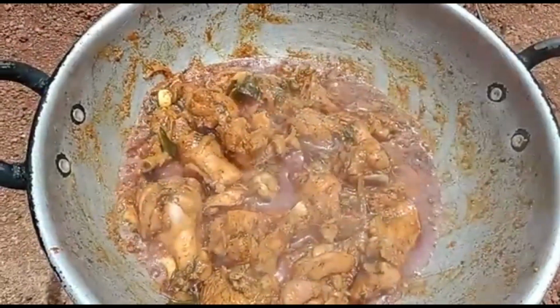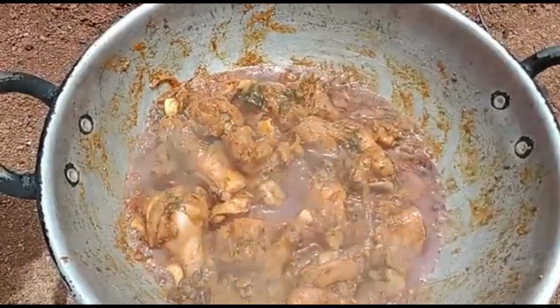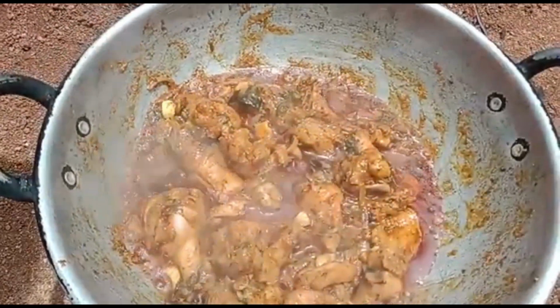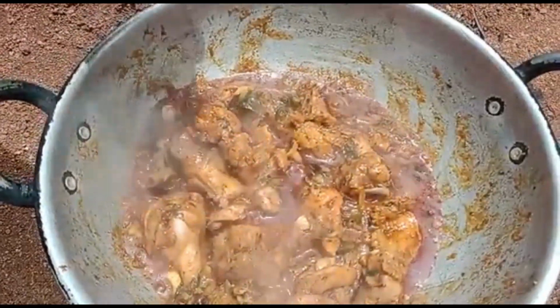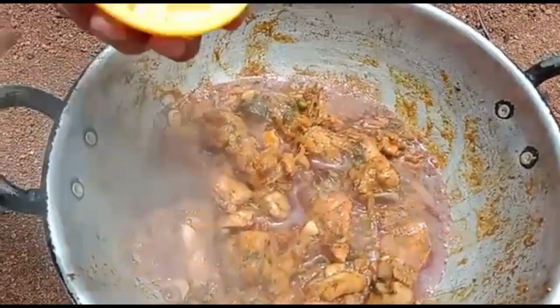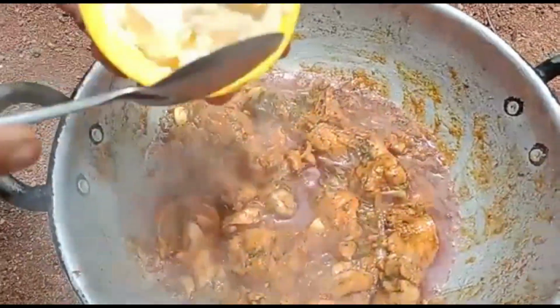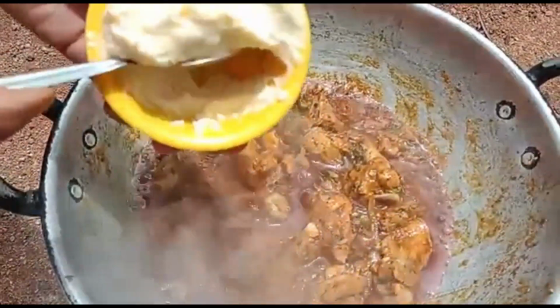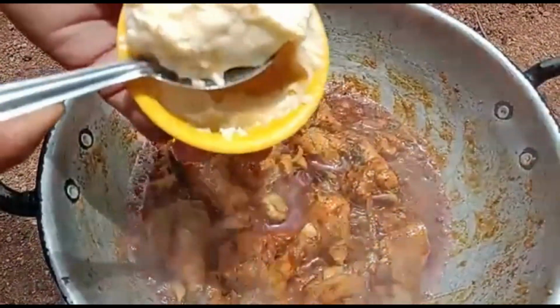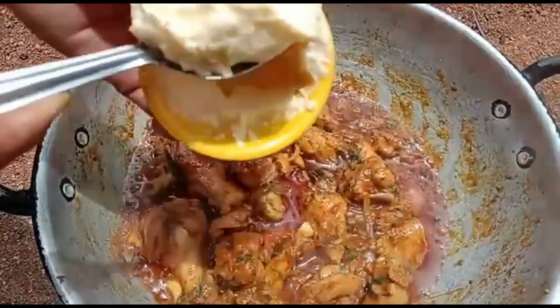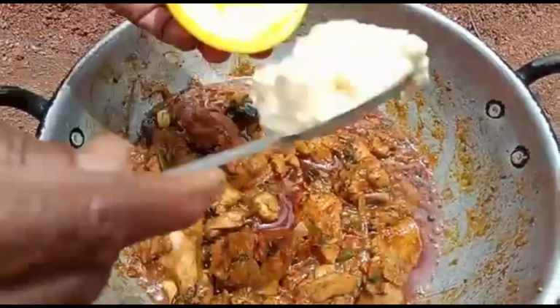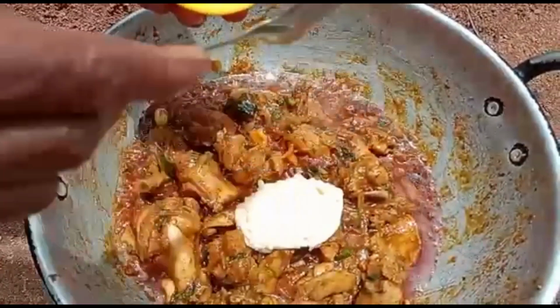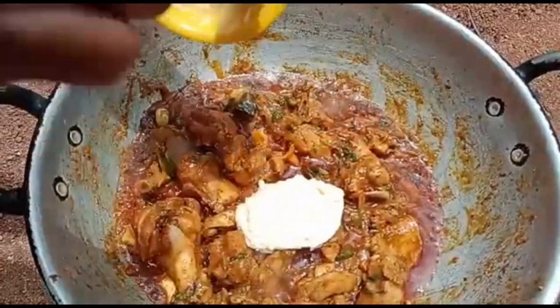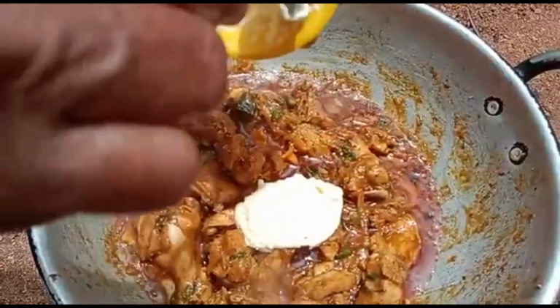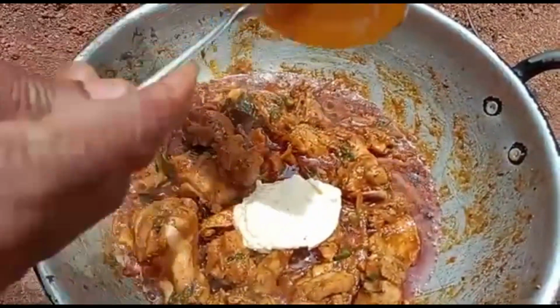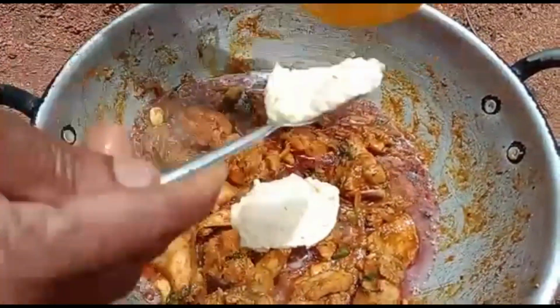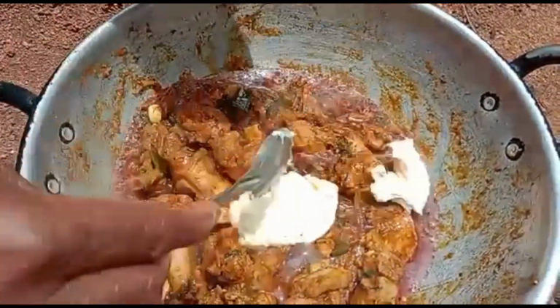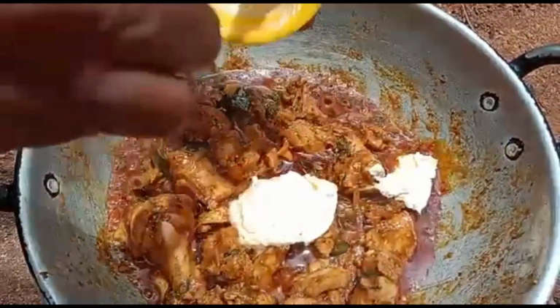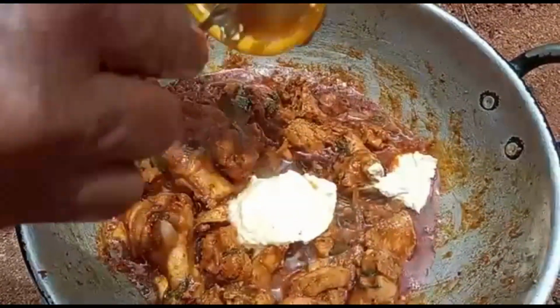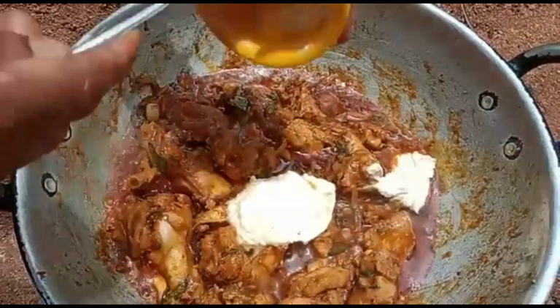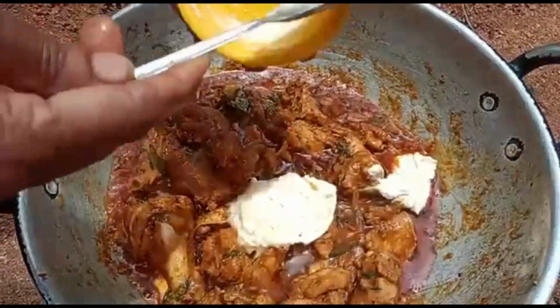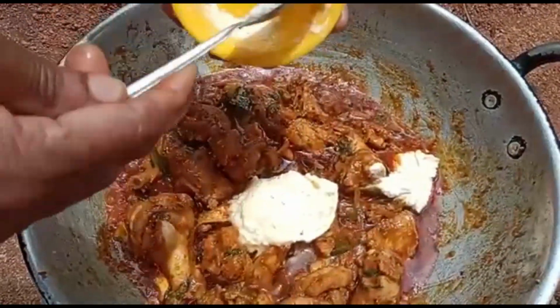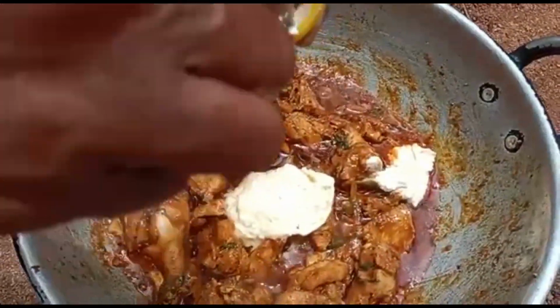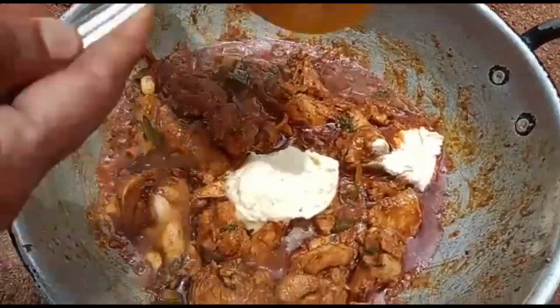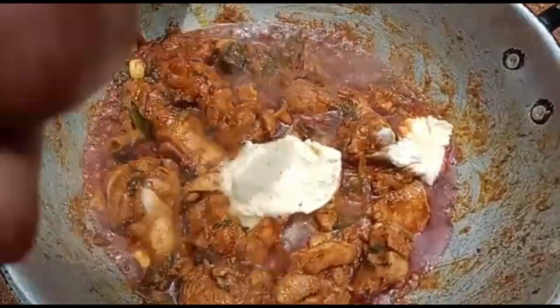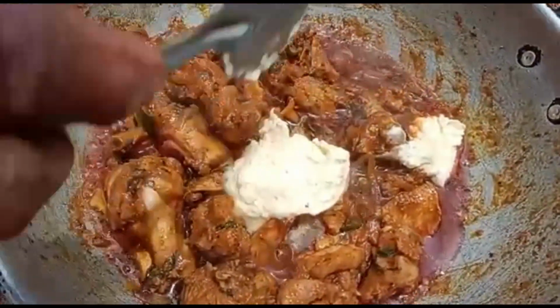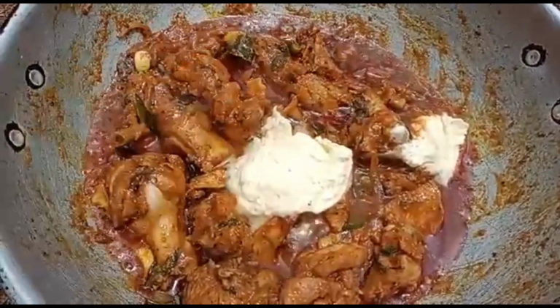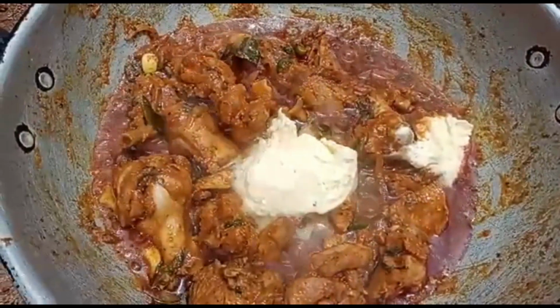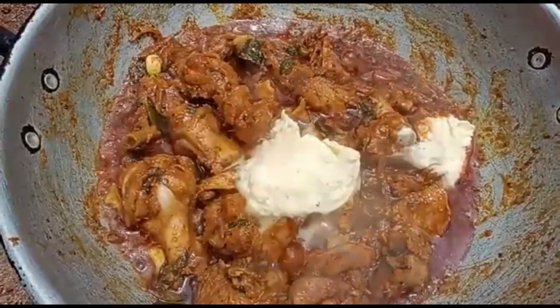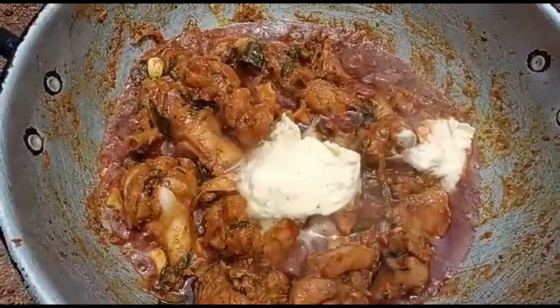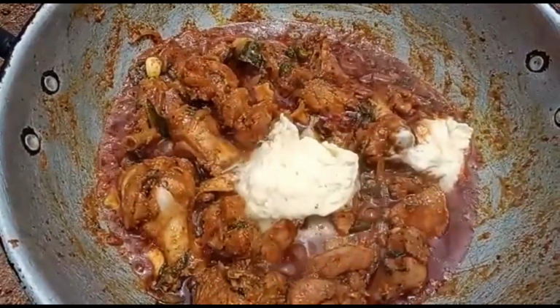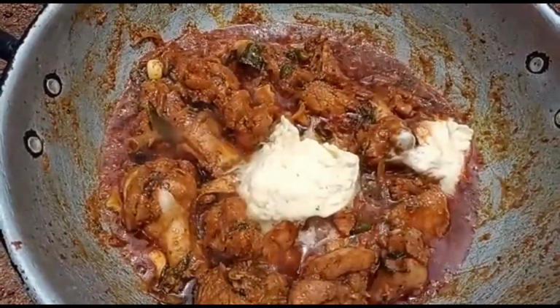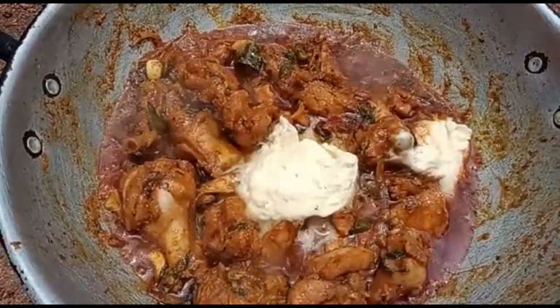Put the chicken in the pan. Make it a bit more than you can add. Put the chicken in a half portion.